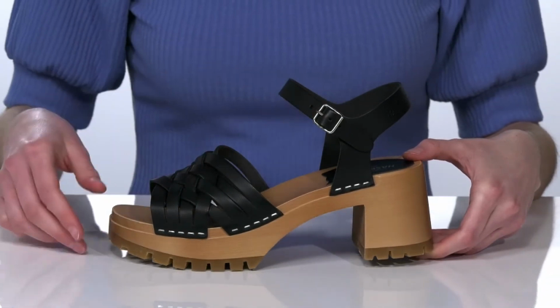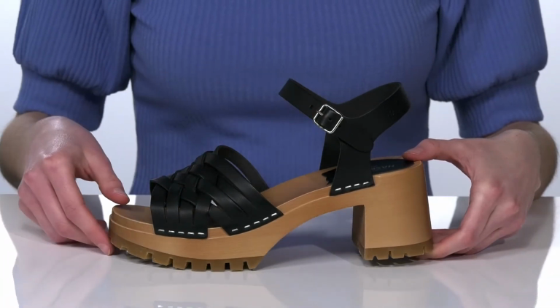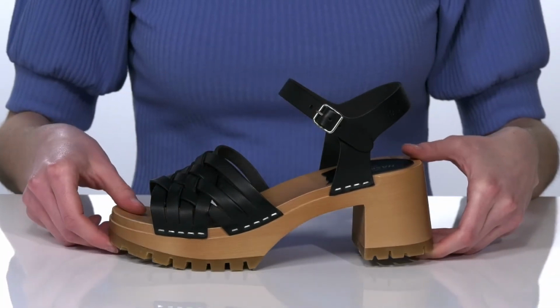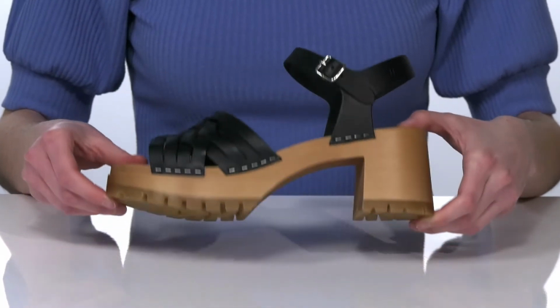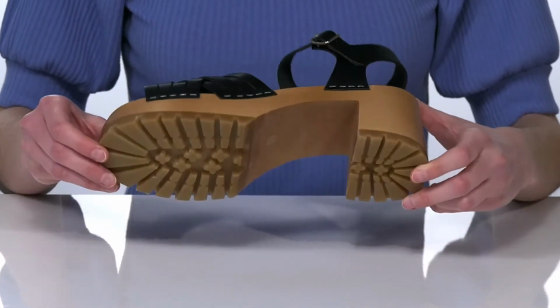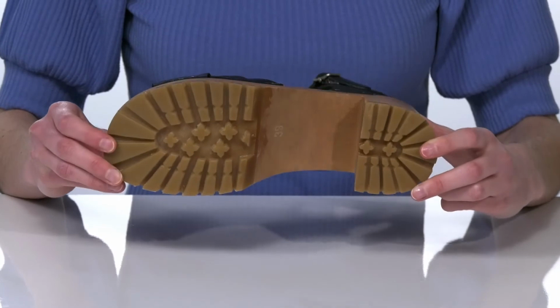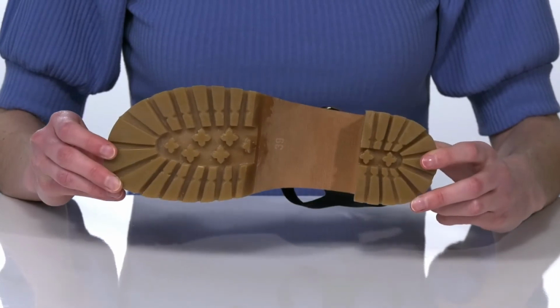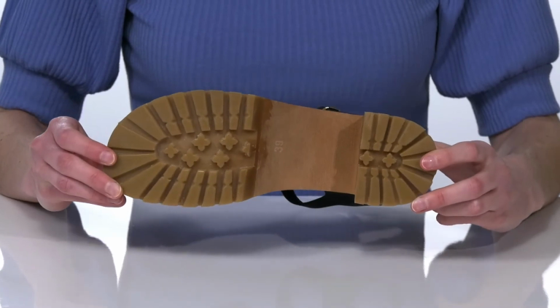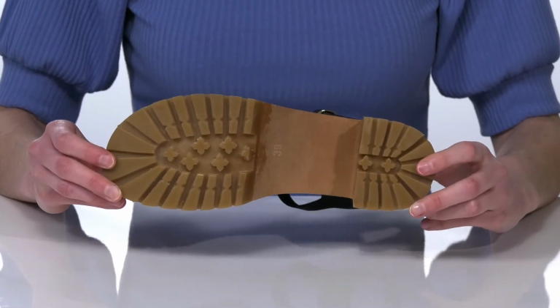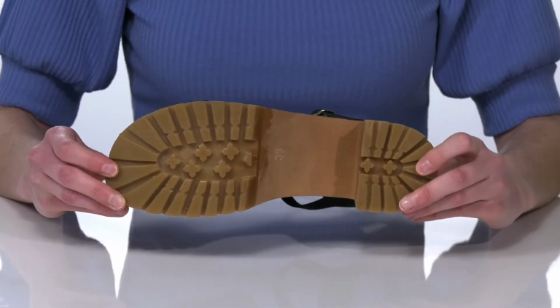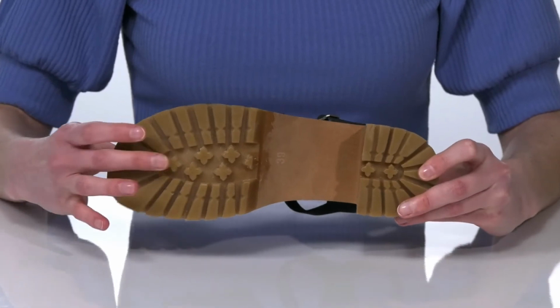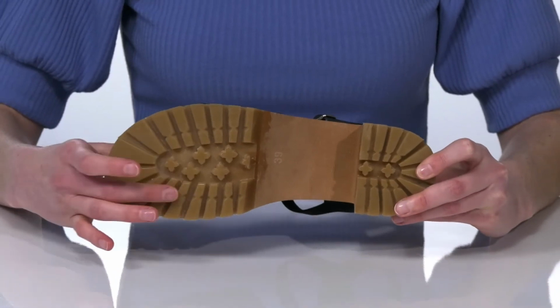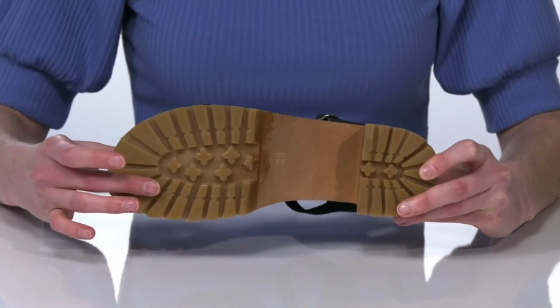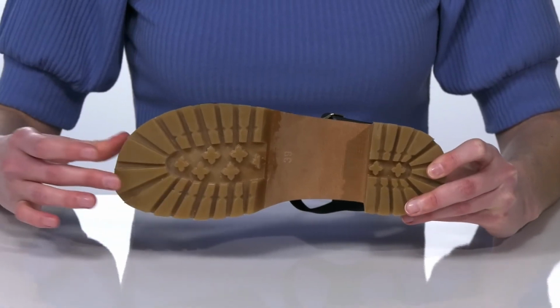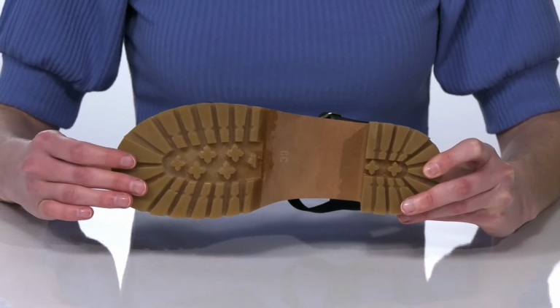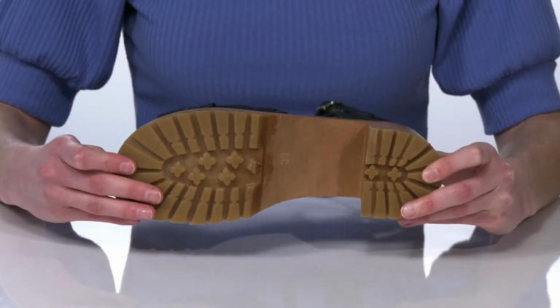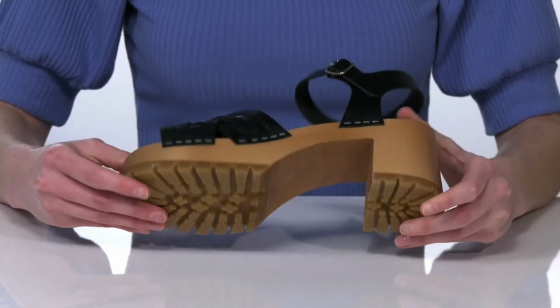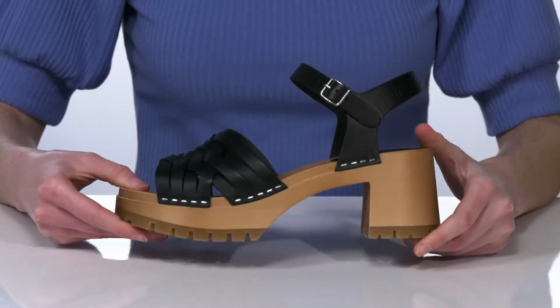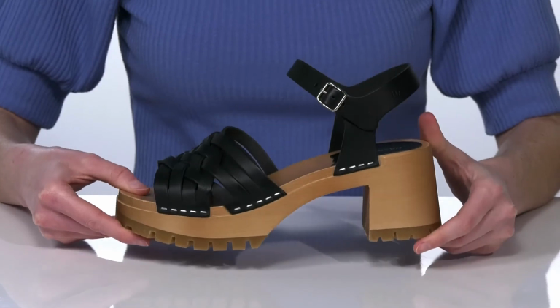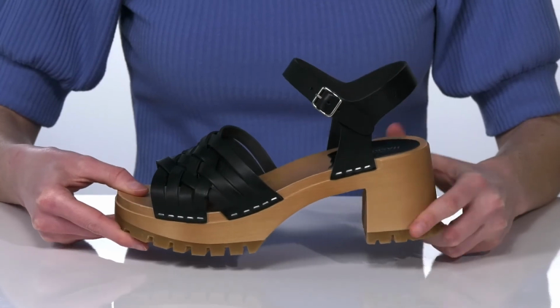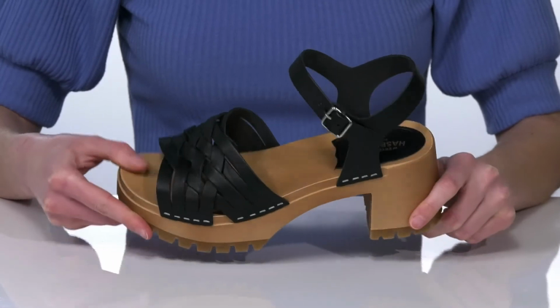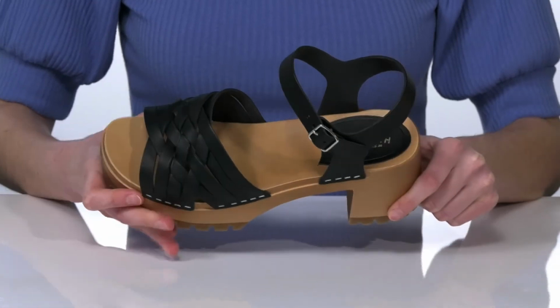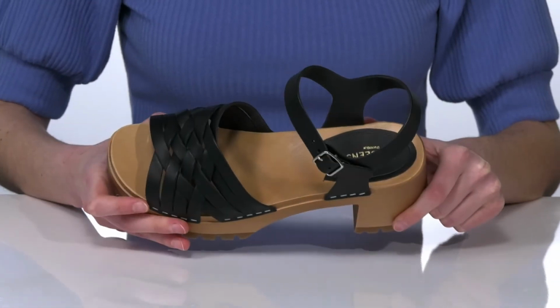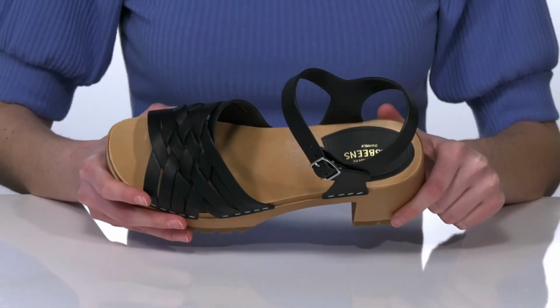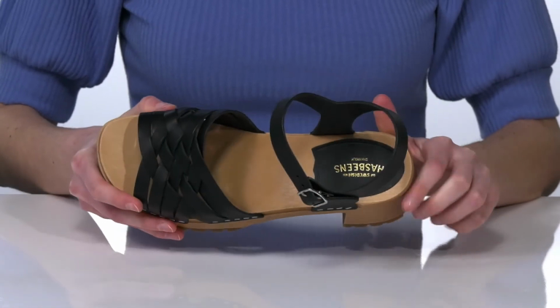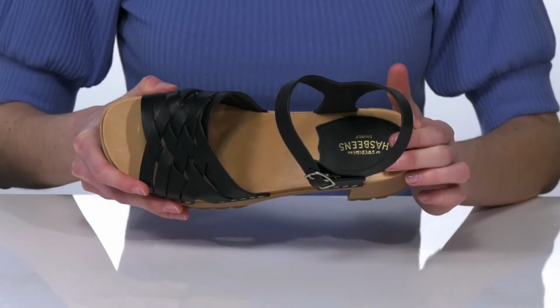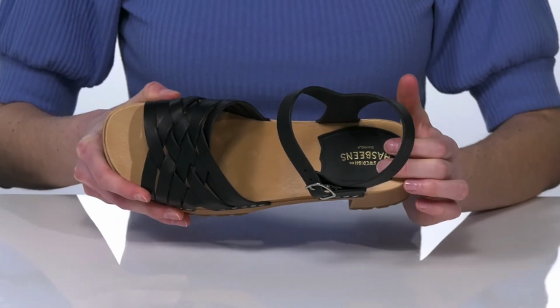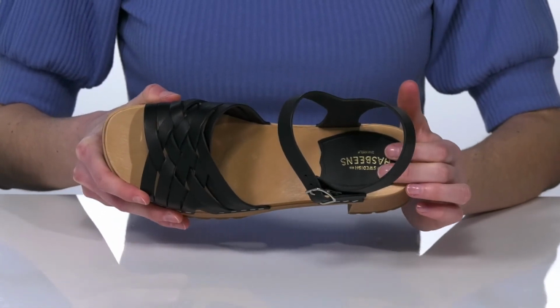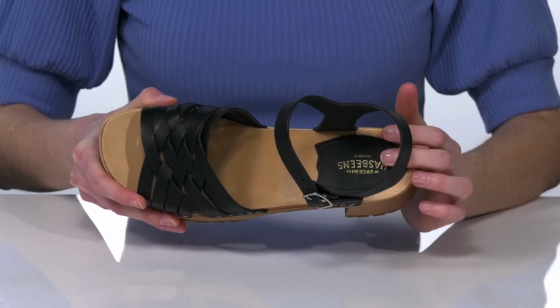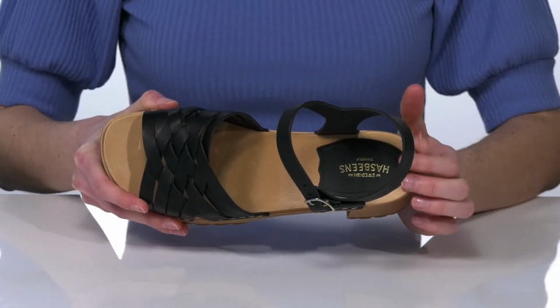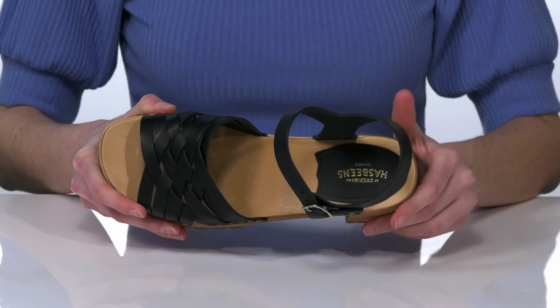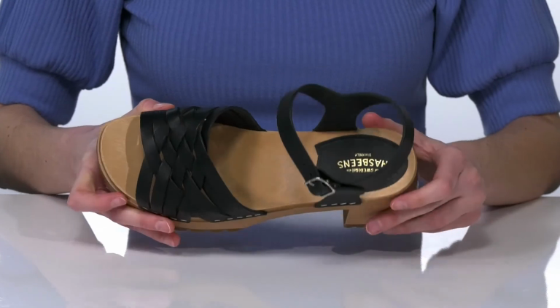The outsole is made of a textured rubber that has a lugged tread for plenty of traction and durability. Inside is leather lined with a little bit of leather padding right under the heel.